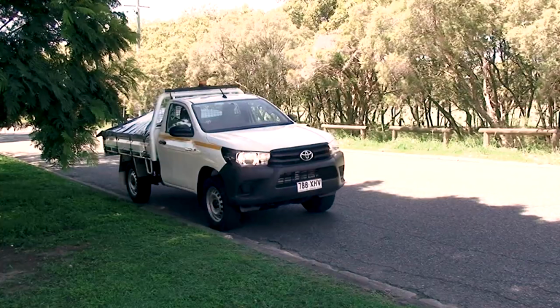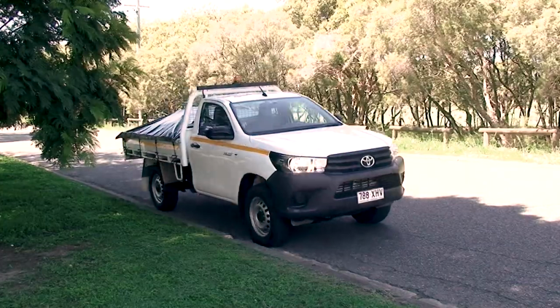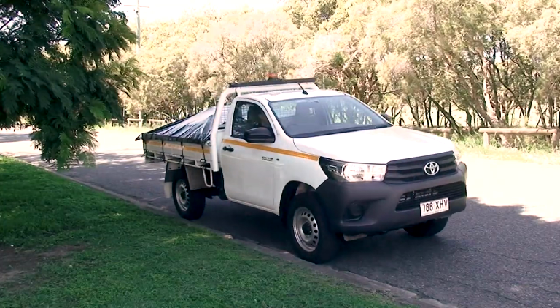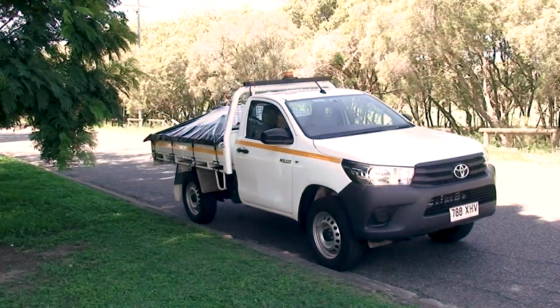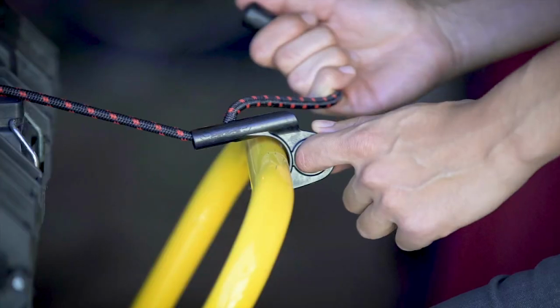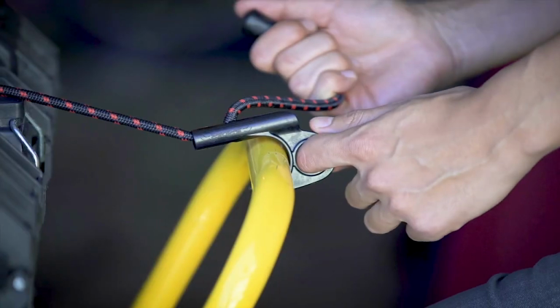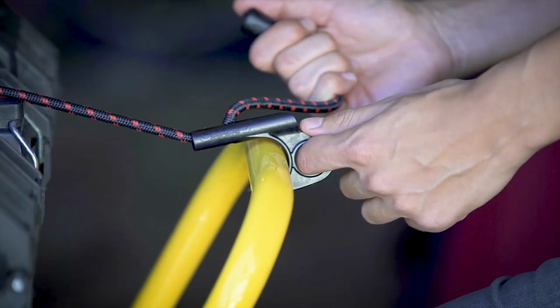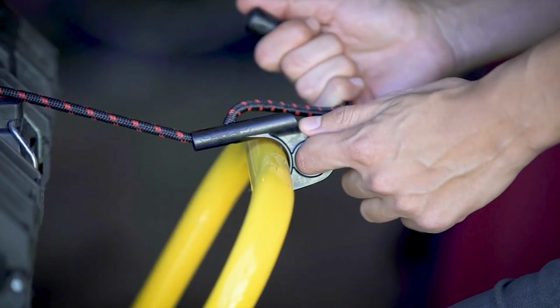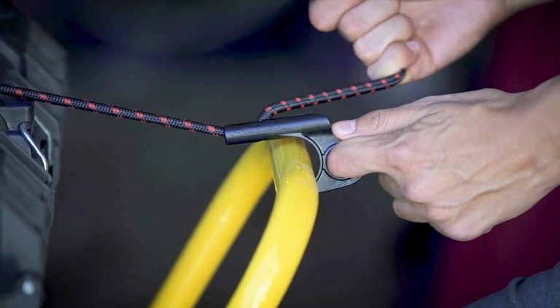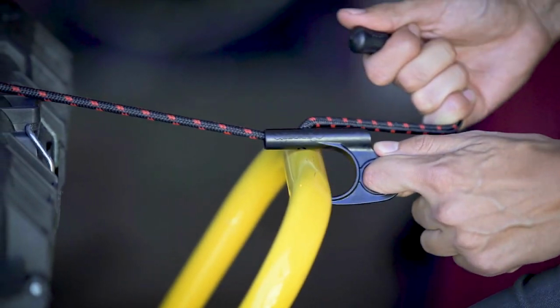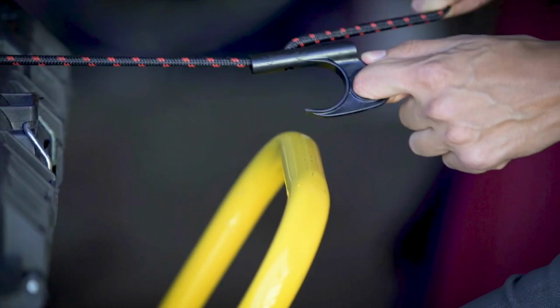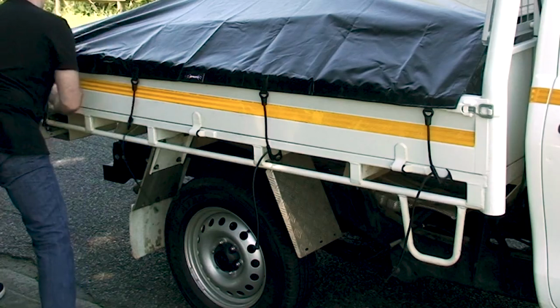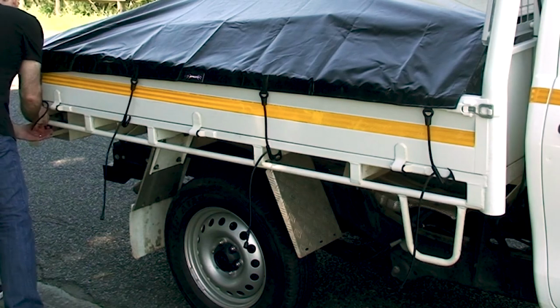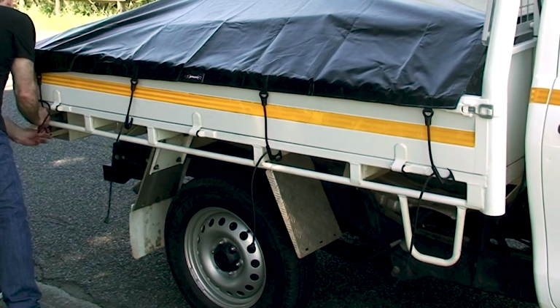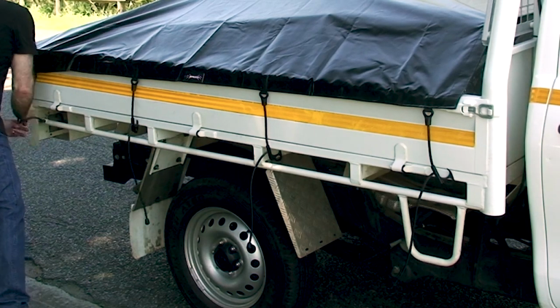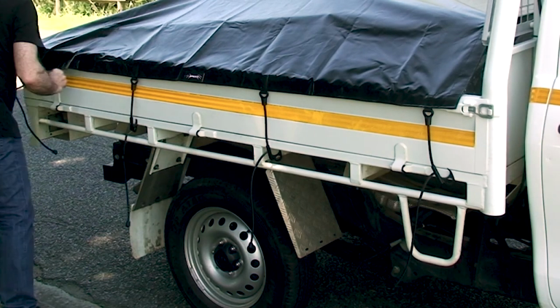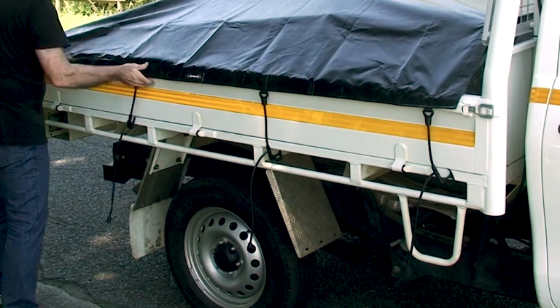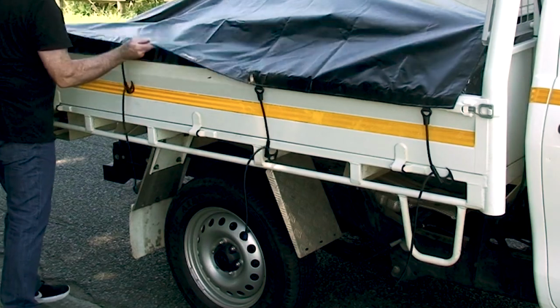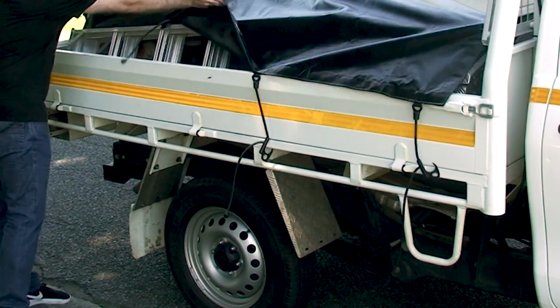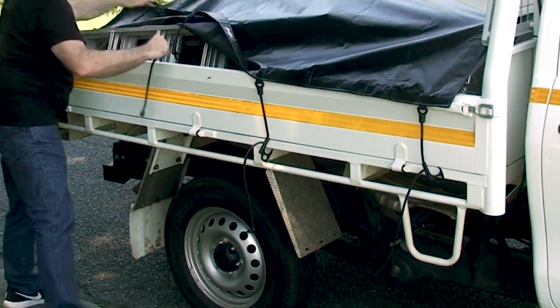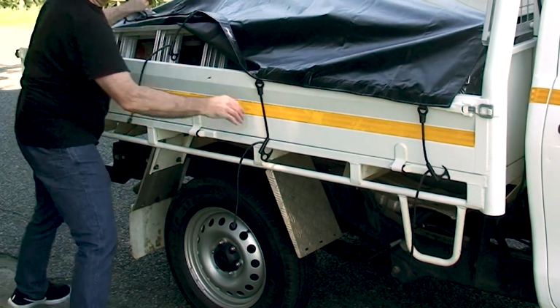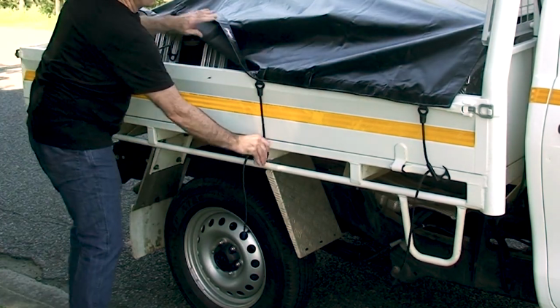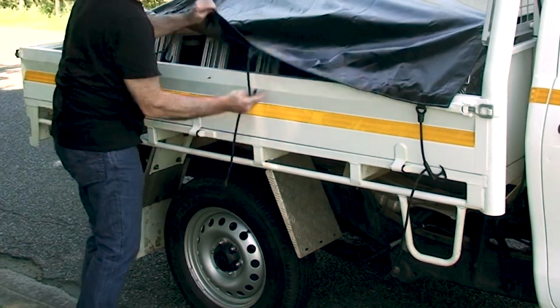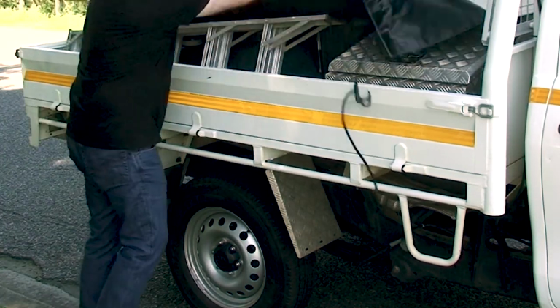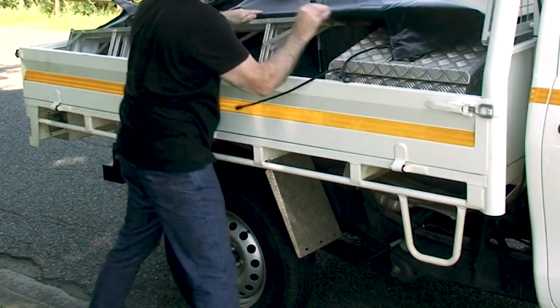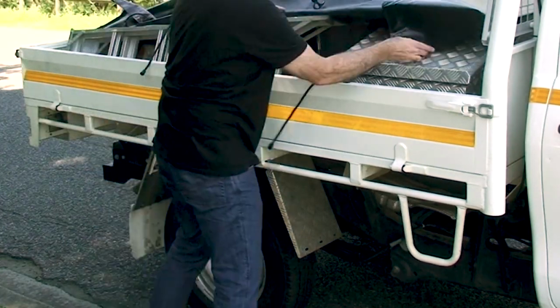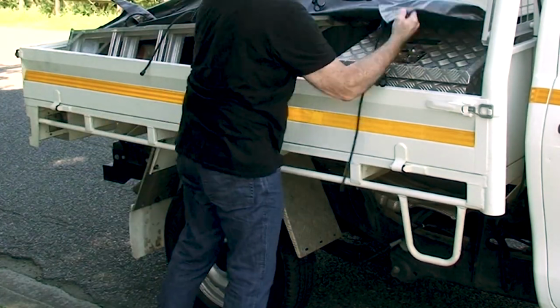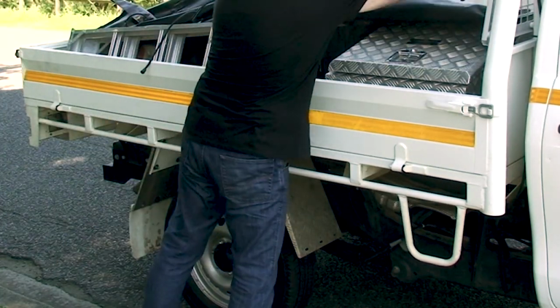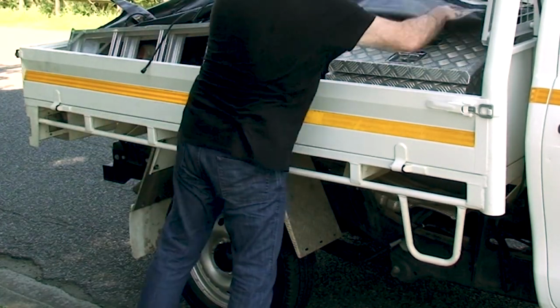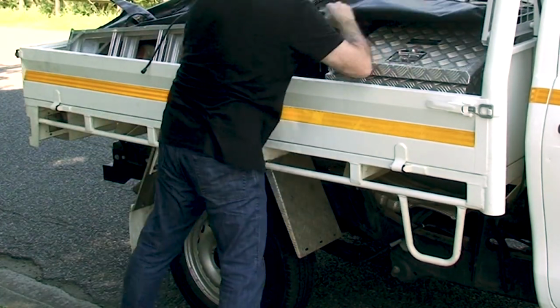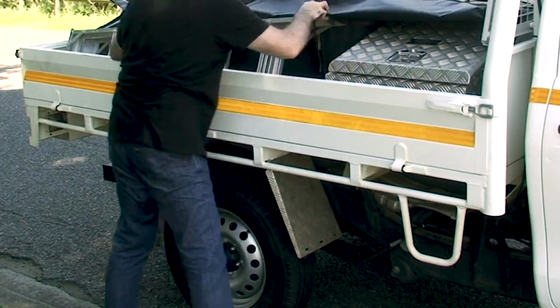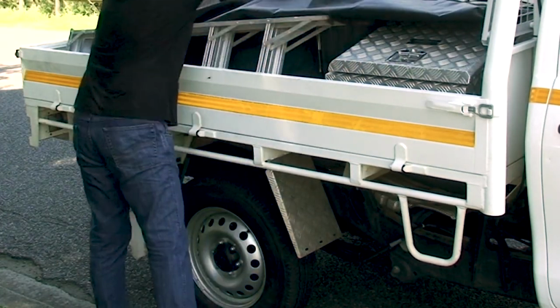To unlock, simply push on the bottom of the hook and slide the cord to release it. The individual attachment cords allow part or all of the load to be easily accessed.